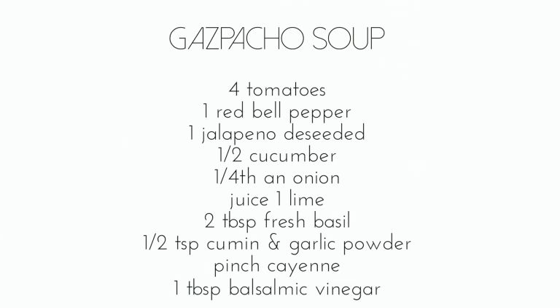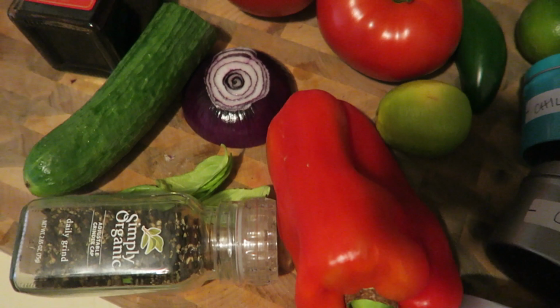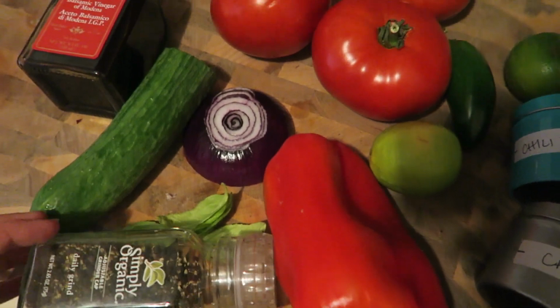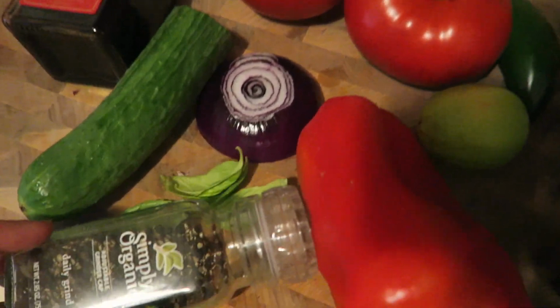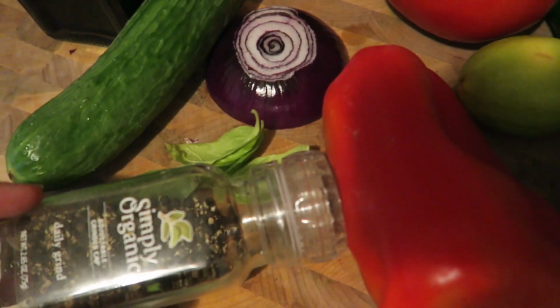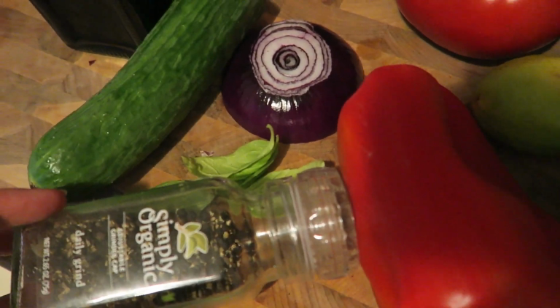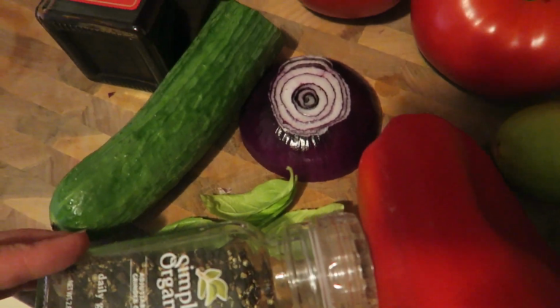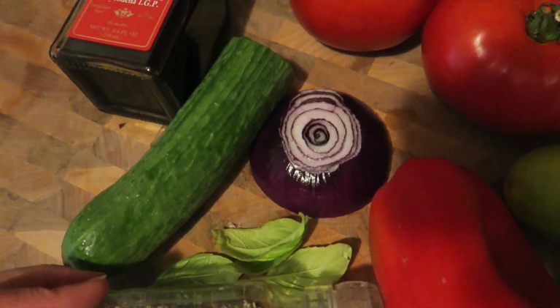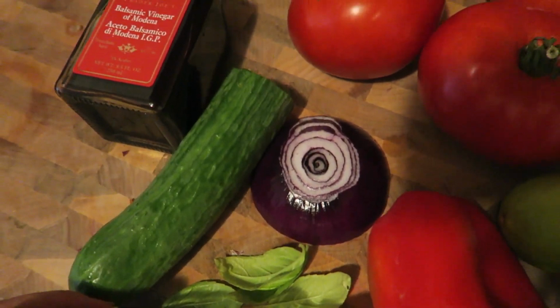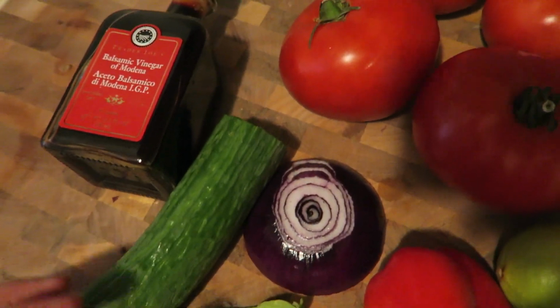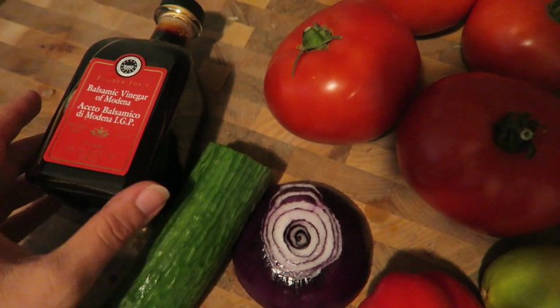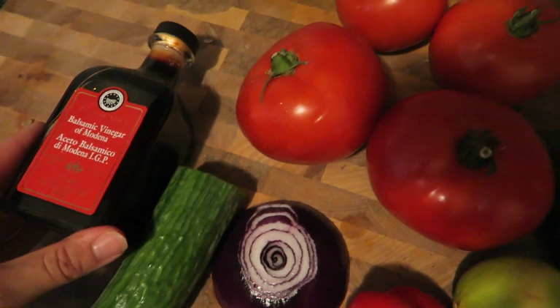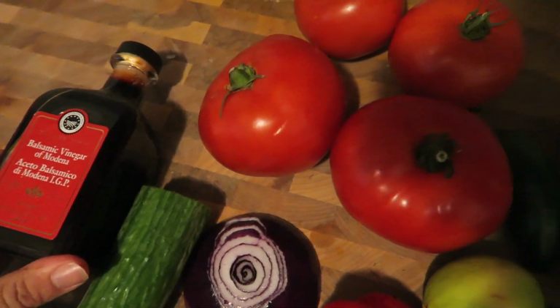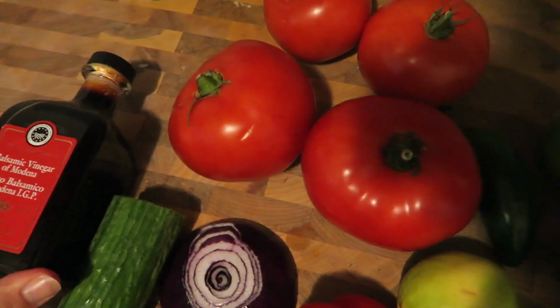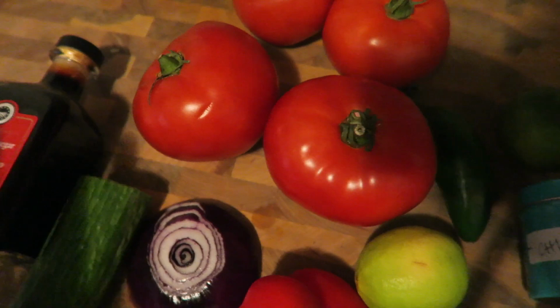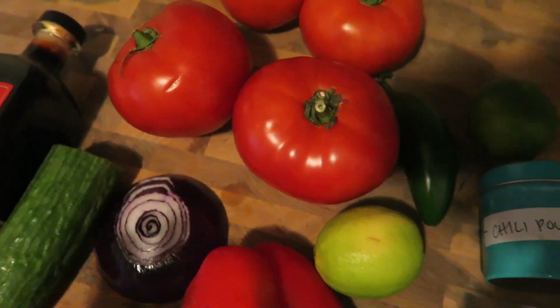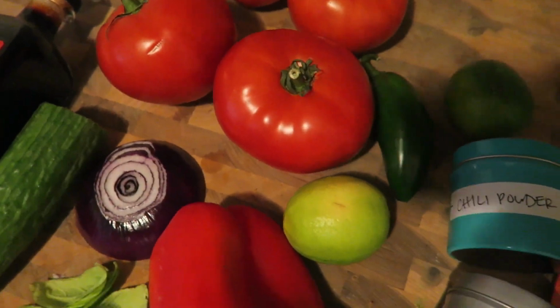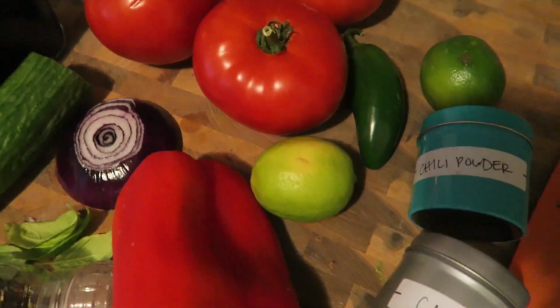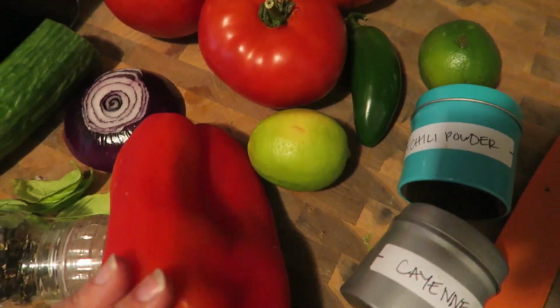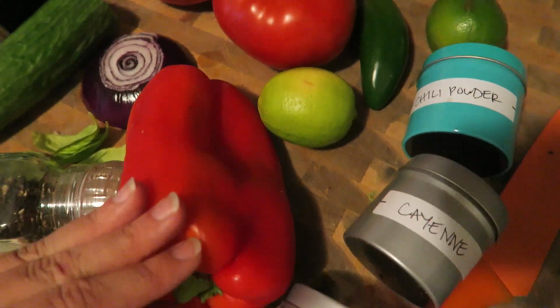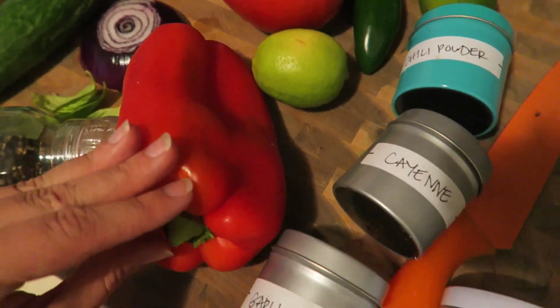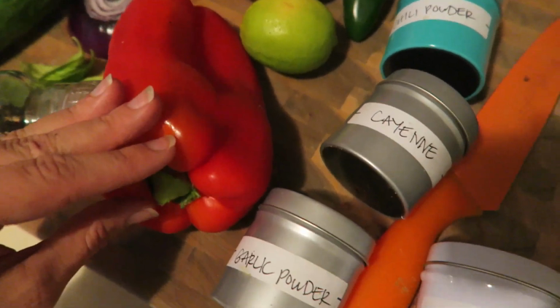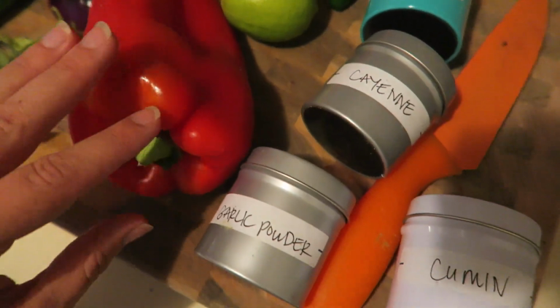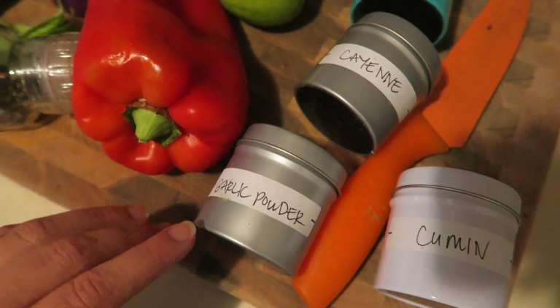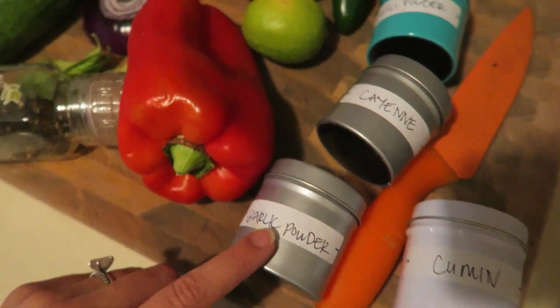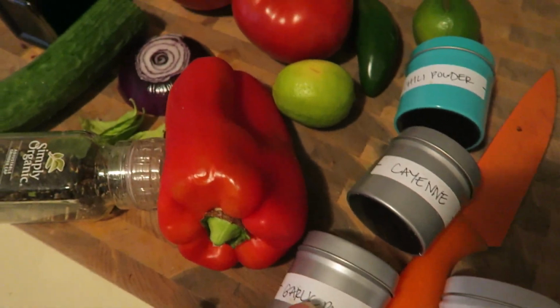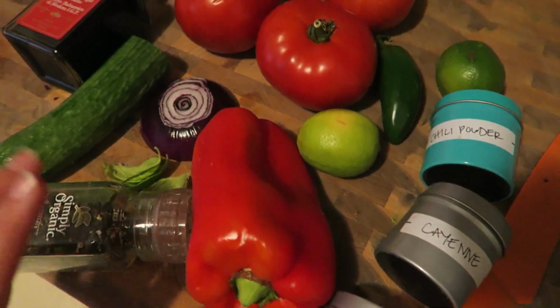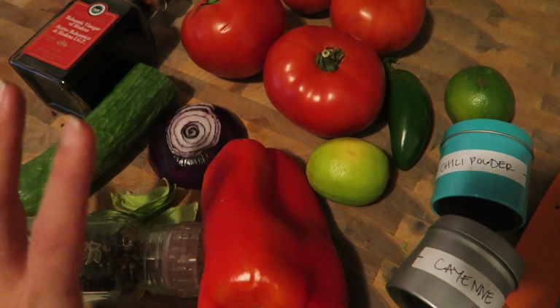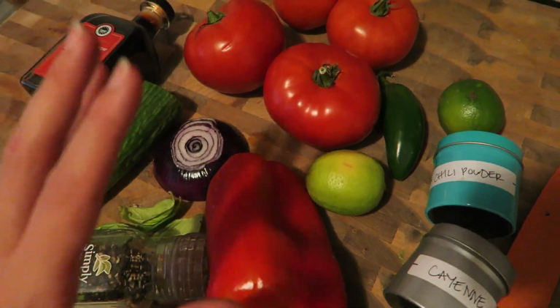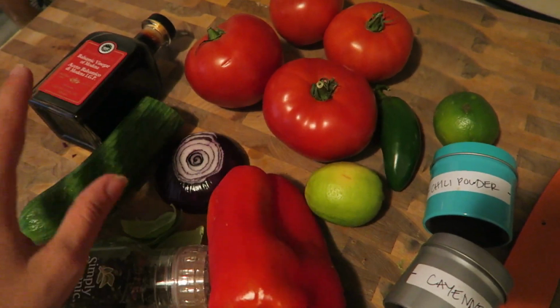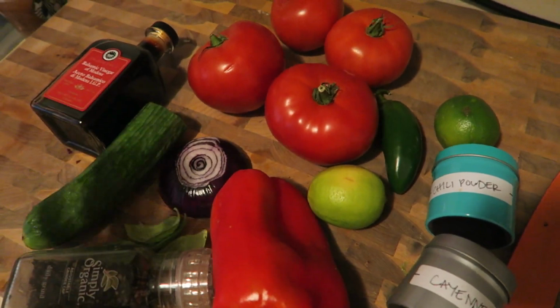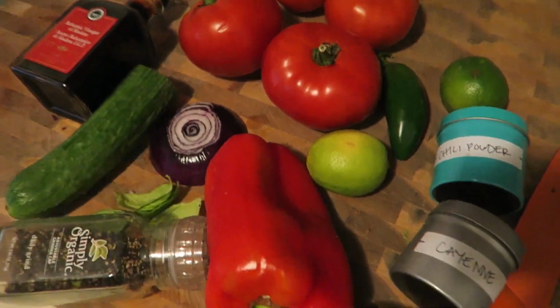For dinner tonight I'm making a raw gazpacho soup that I'm just going to eat with my potatoes. I'll post the recipe for you guys, but basically you just take all the stuff and blend it in your blender.